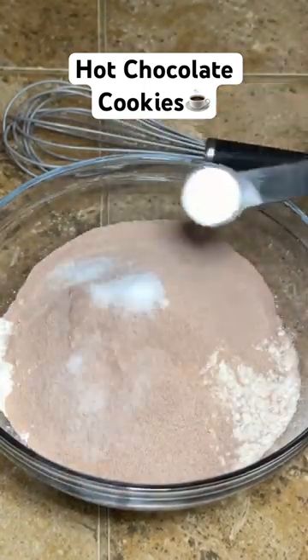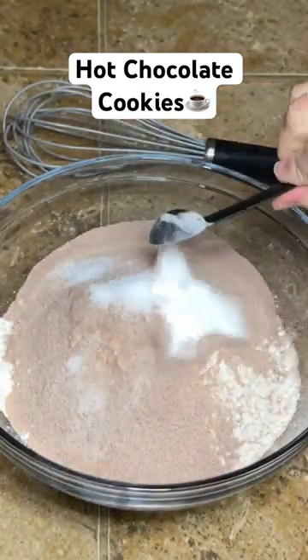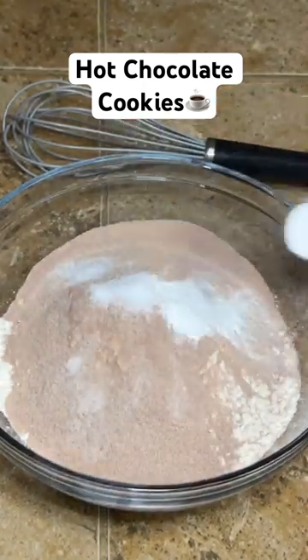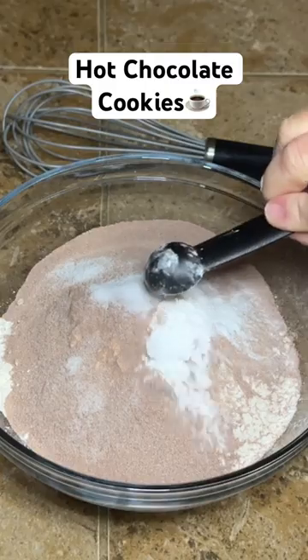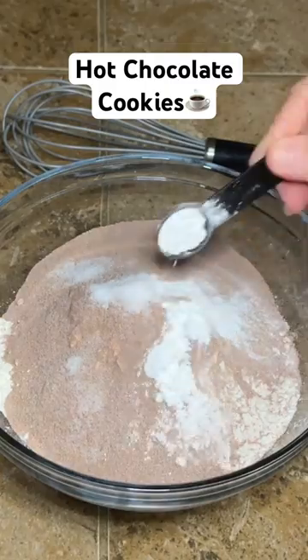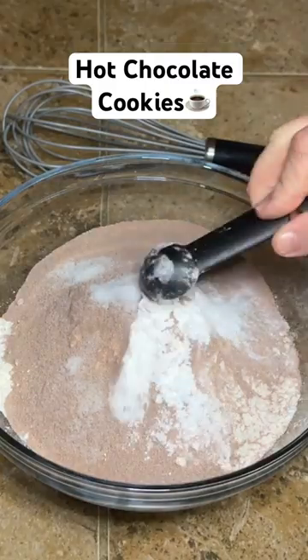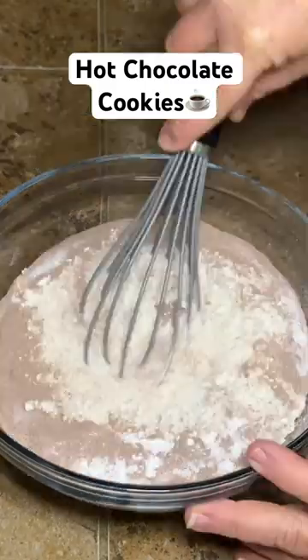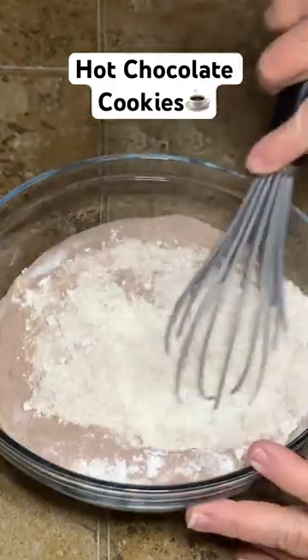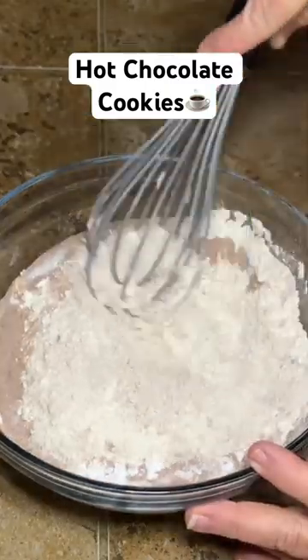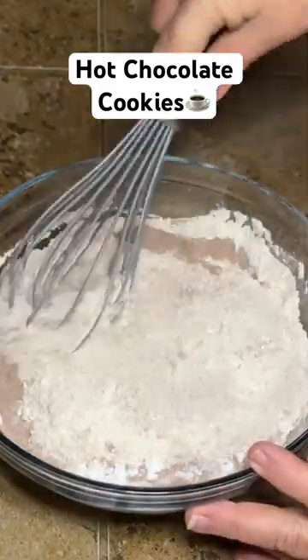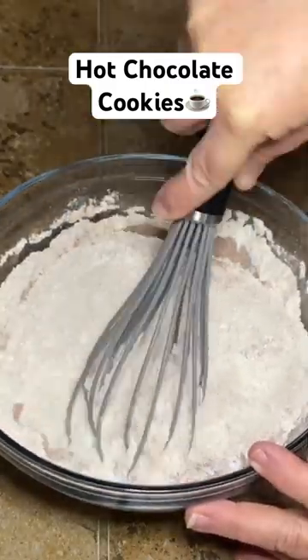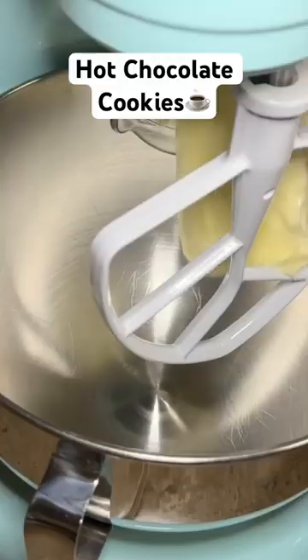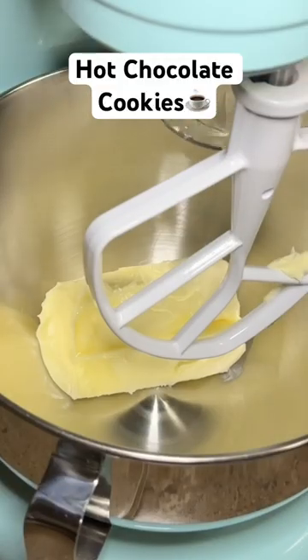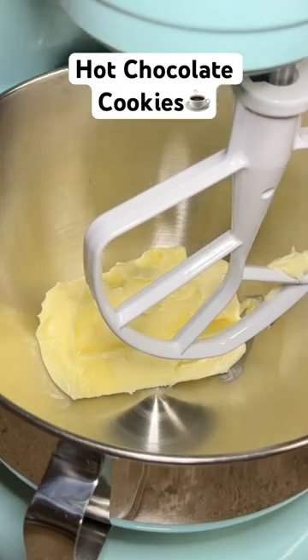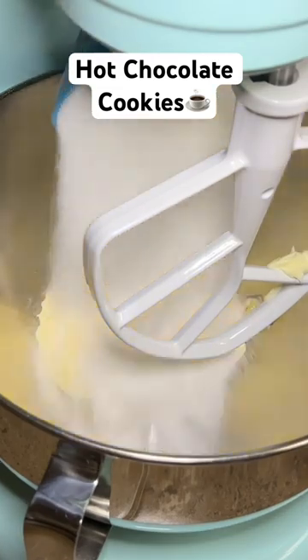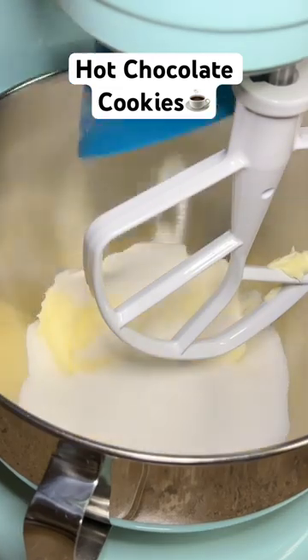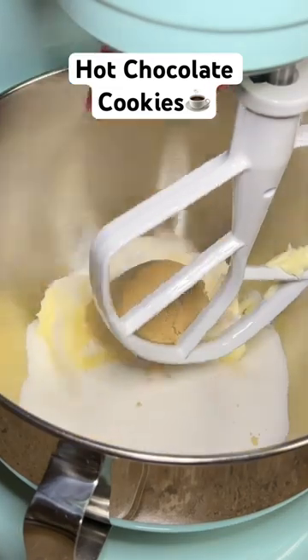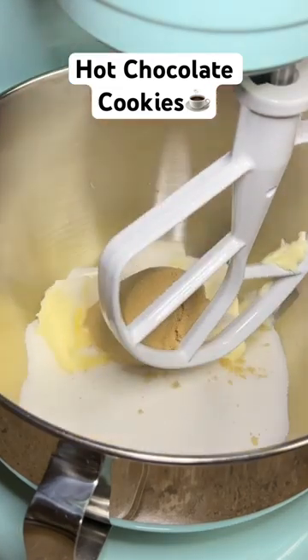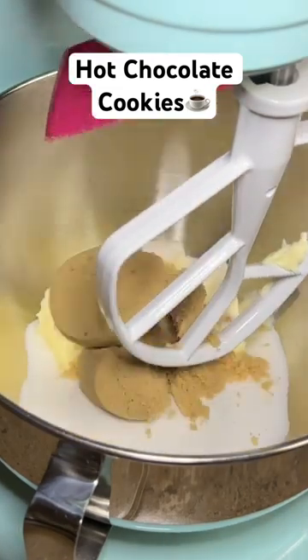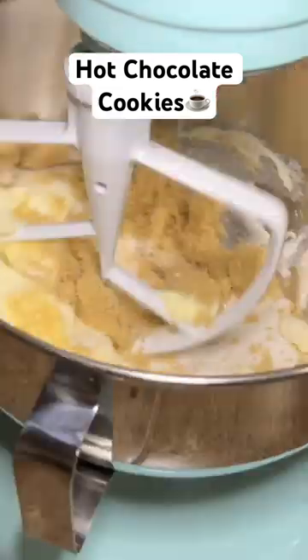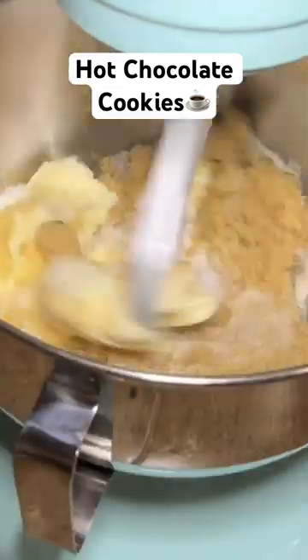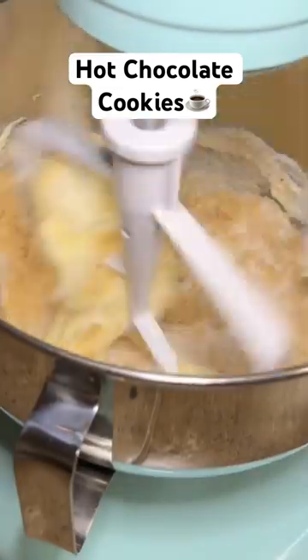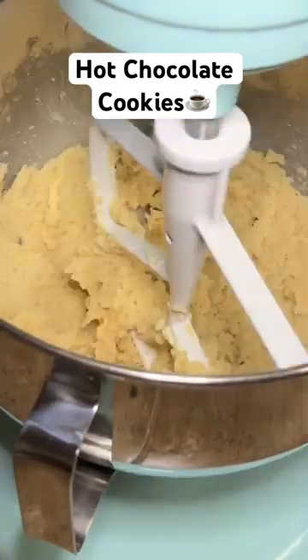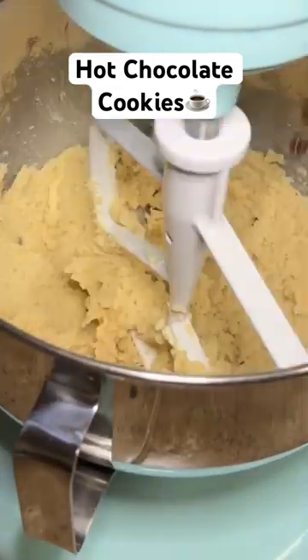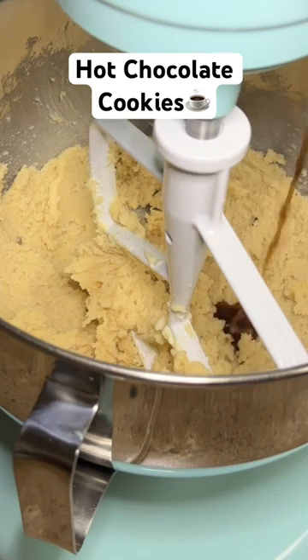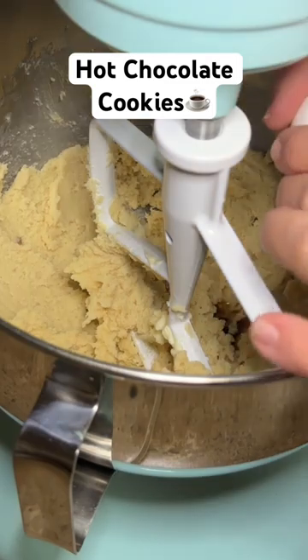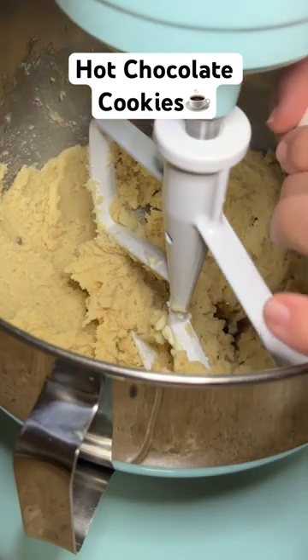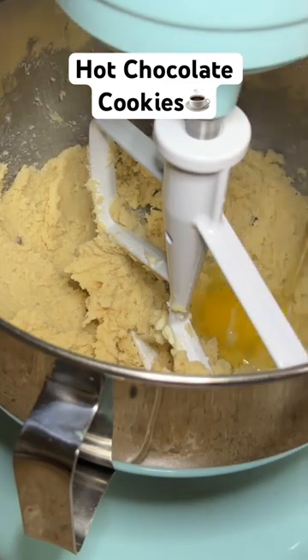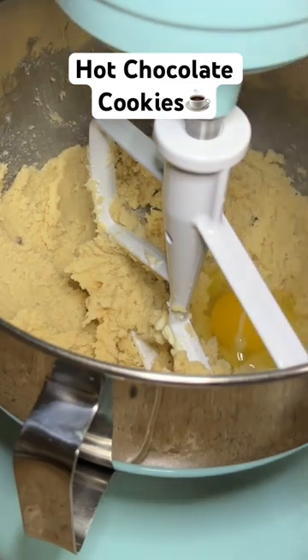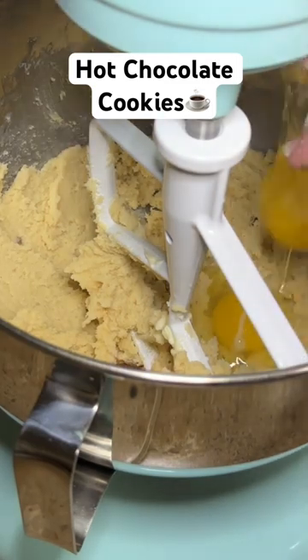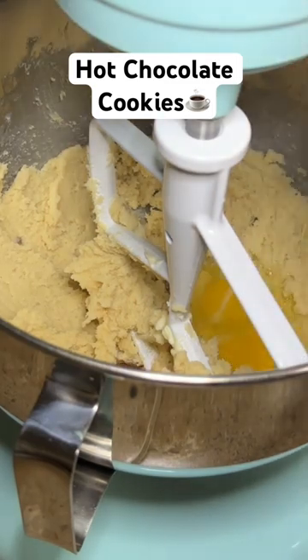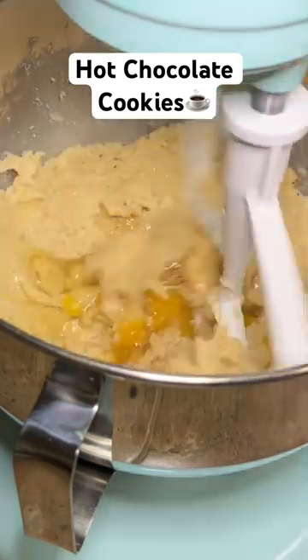Then you're going to add a teaspoon of salt, a teaspoon of baking soda, and 2 teaspoons of baking powder. Then add 2 sticks of softened butter, 1 cup of sugar, and ⅔ of a cup of packed brown sugar to your mixing bowl. Mix it up and then add a teaspoon of vanilla and 2 eggs.